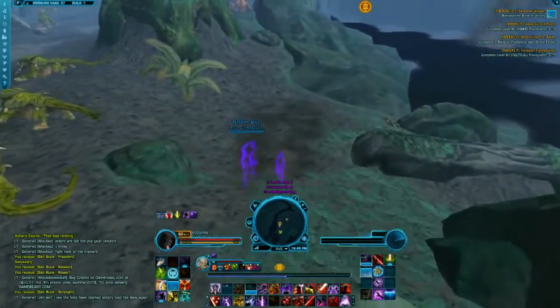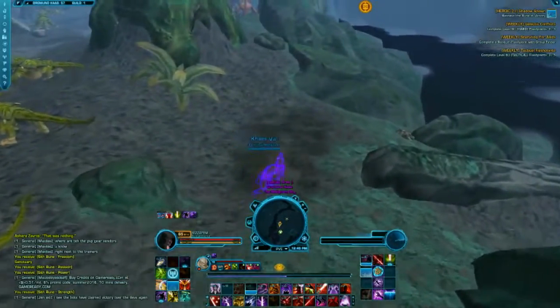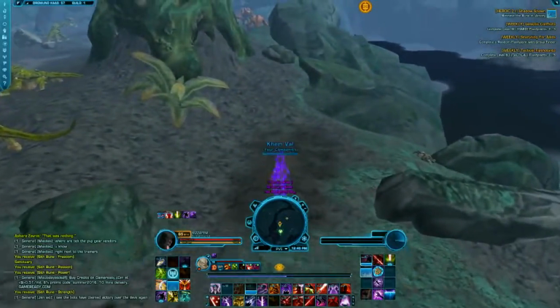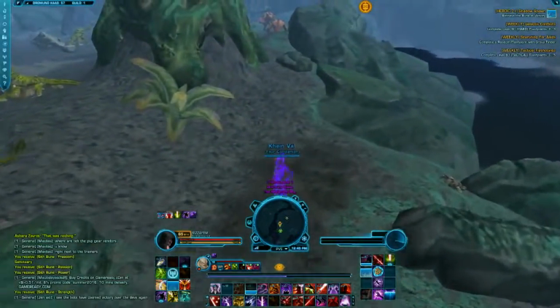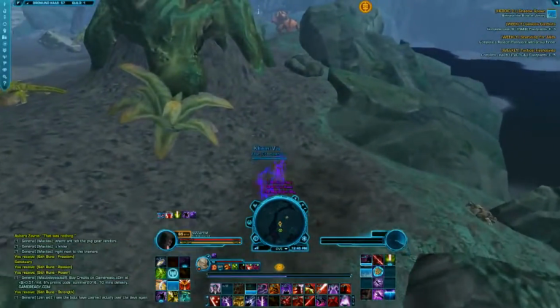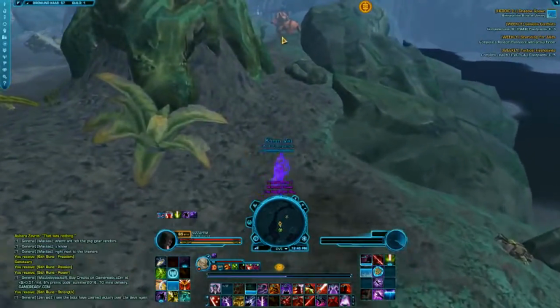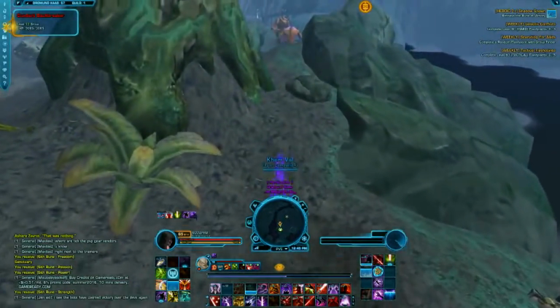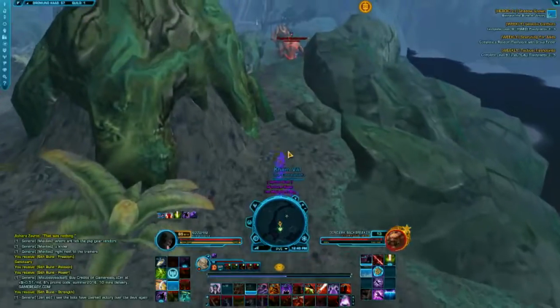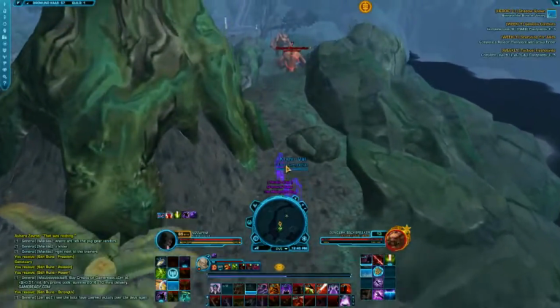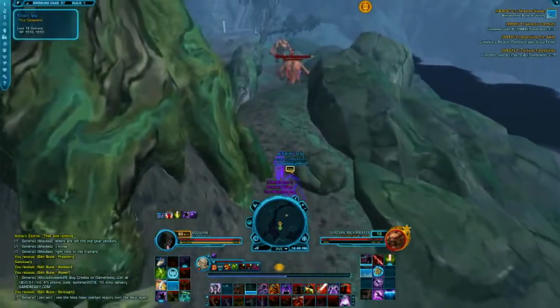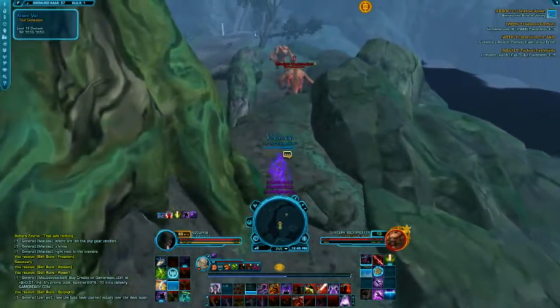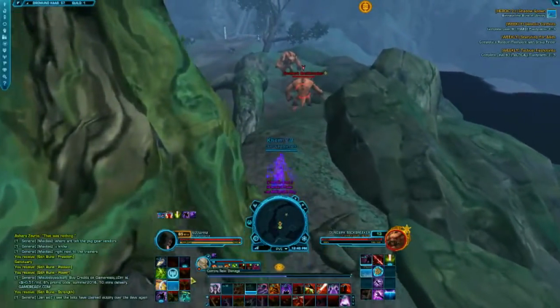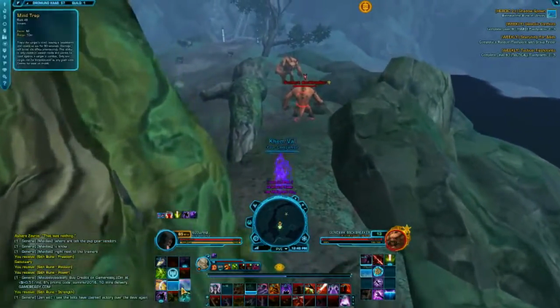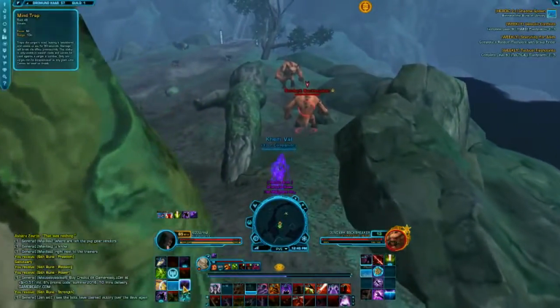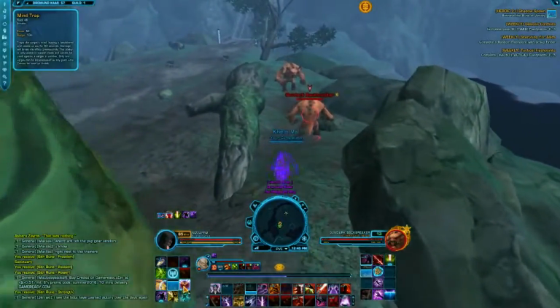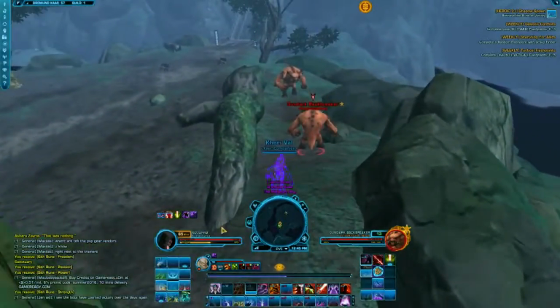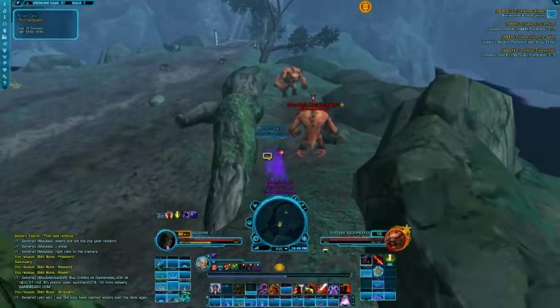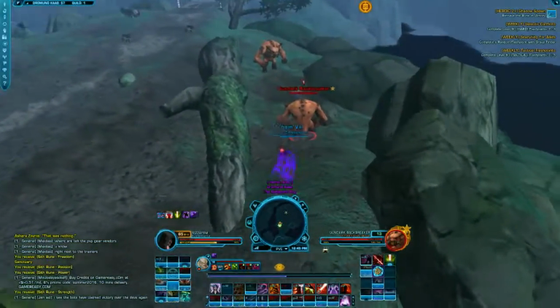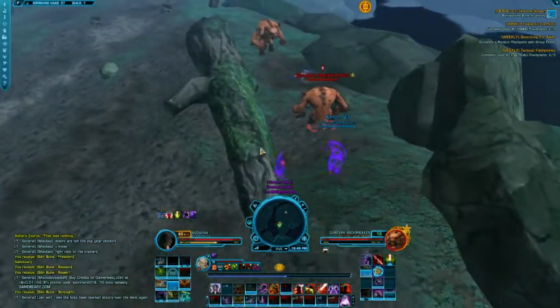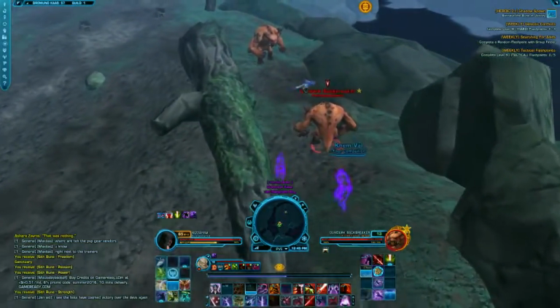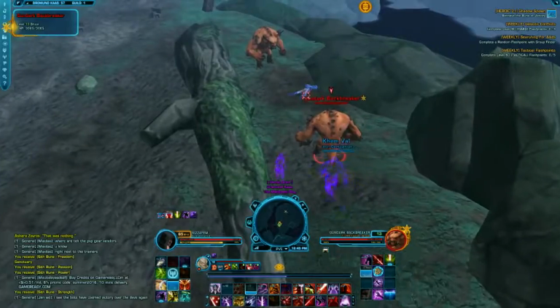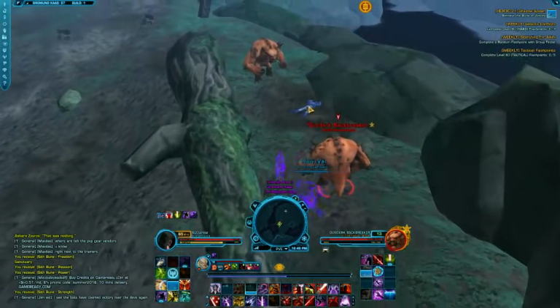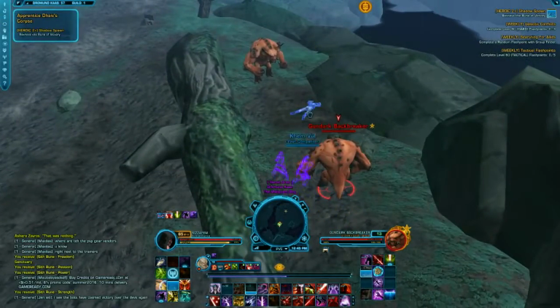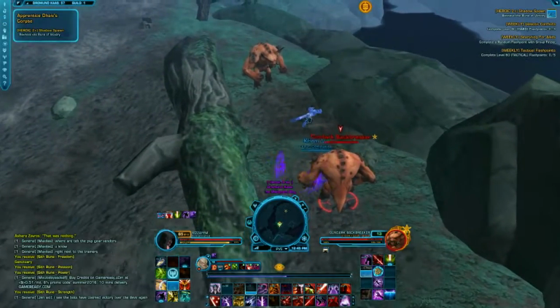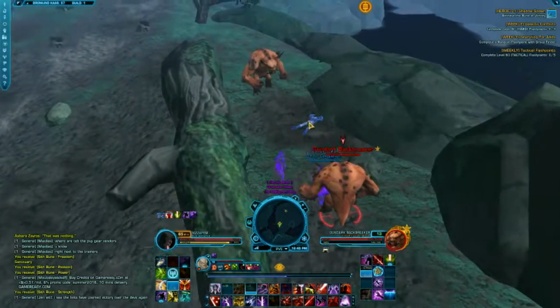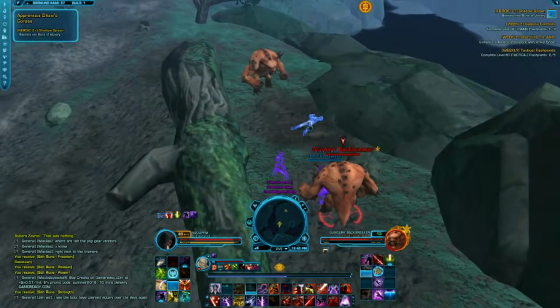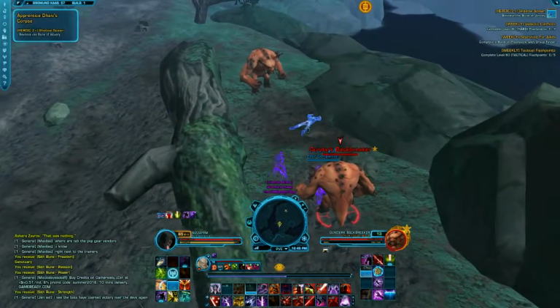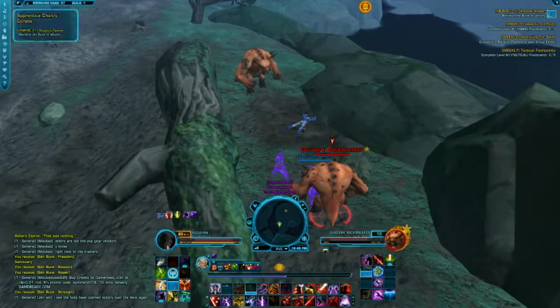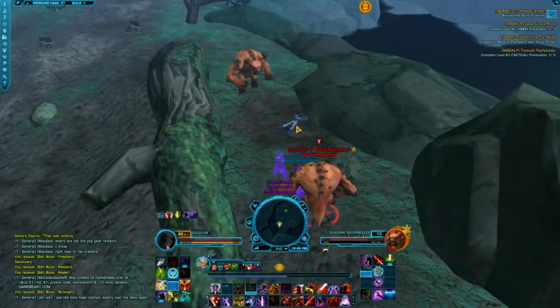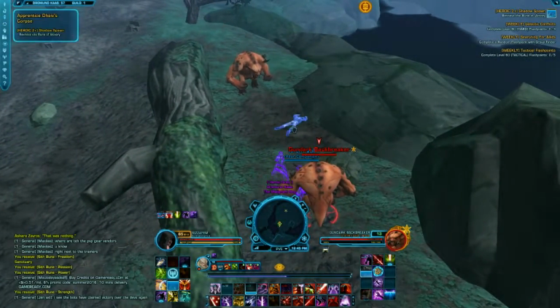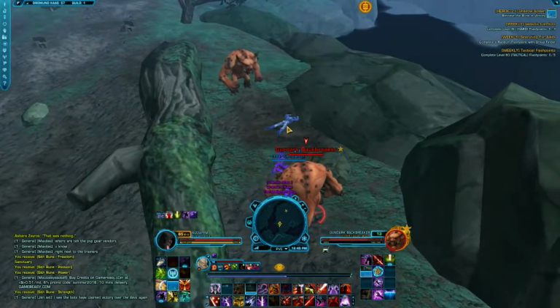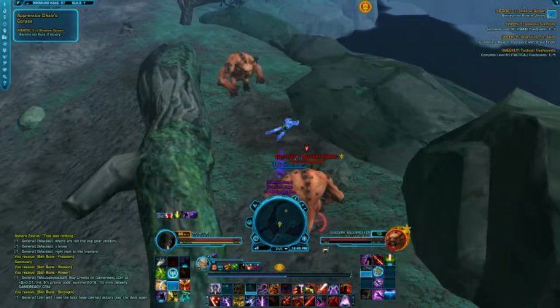The last body has only 2 mobs guarding it. However, it is not possible to avoid detection when you loot. So mind trap the one closest and let the other one push away after you have looted the body.